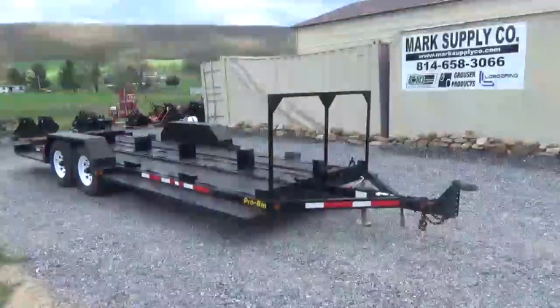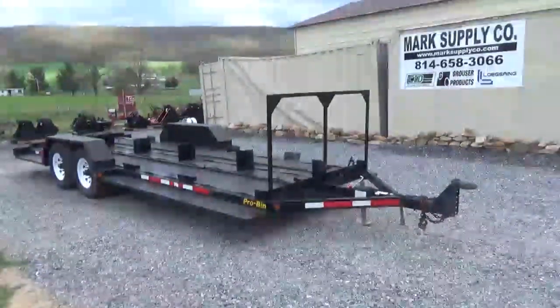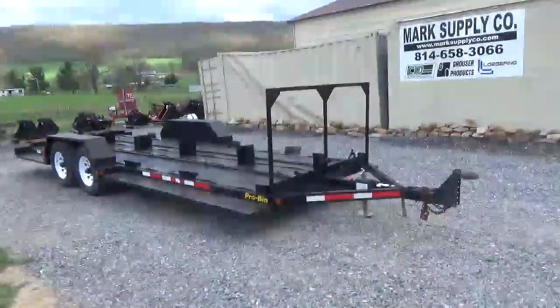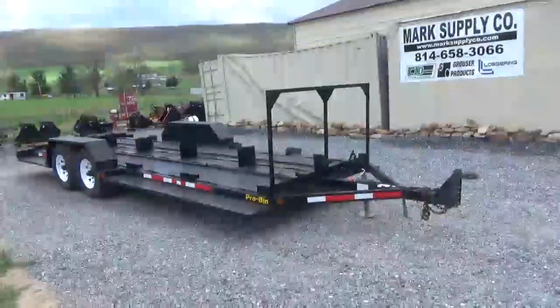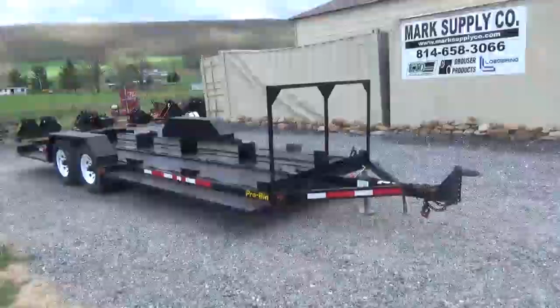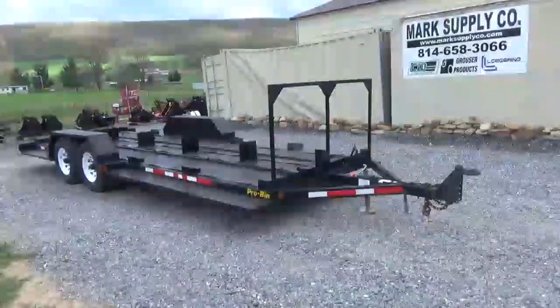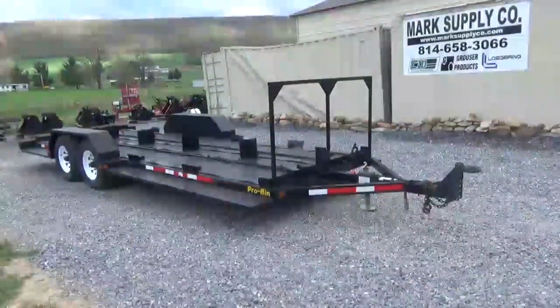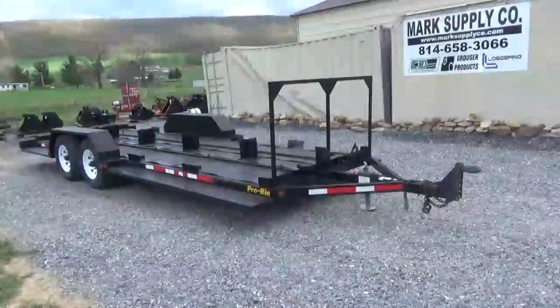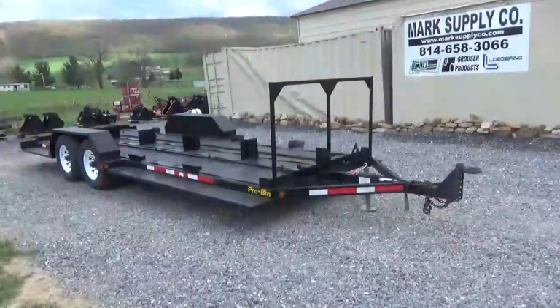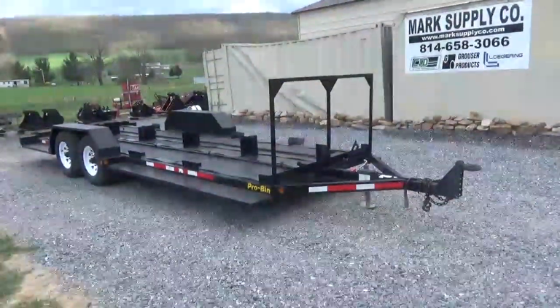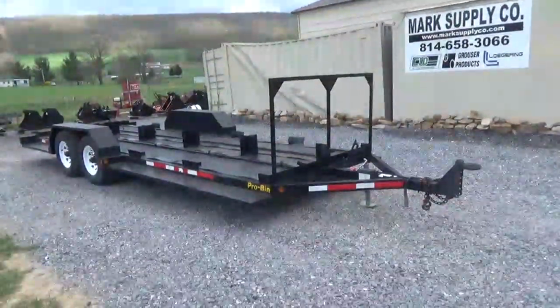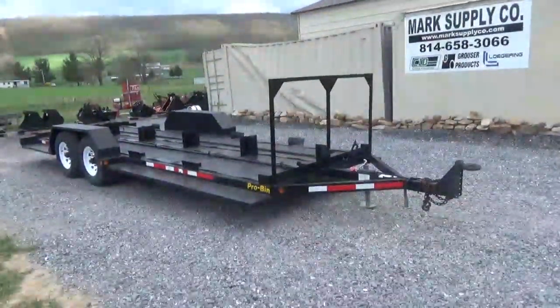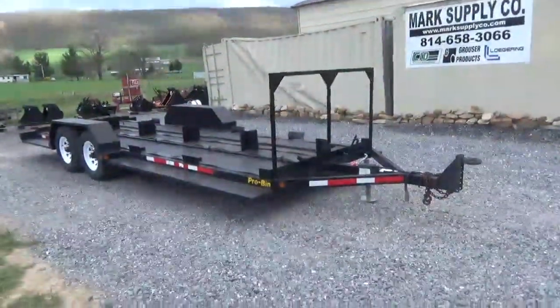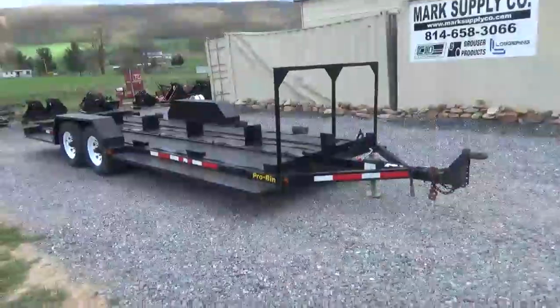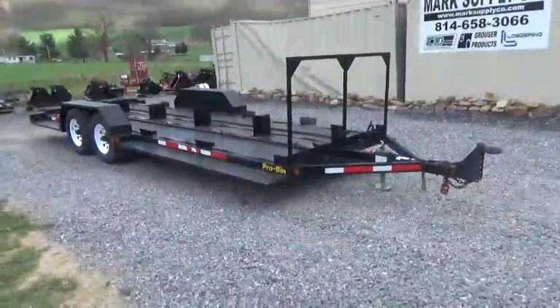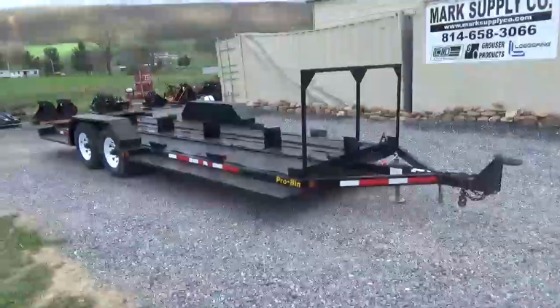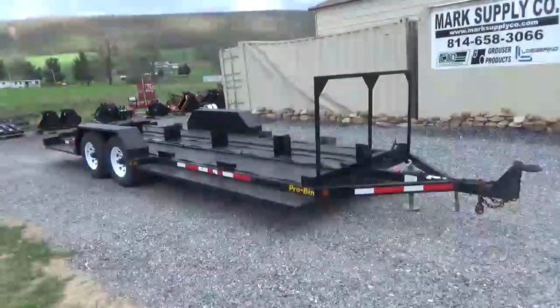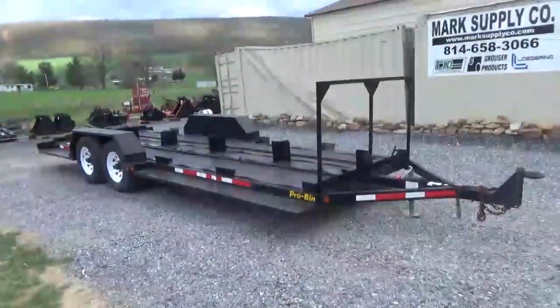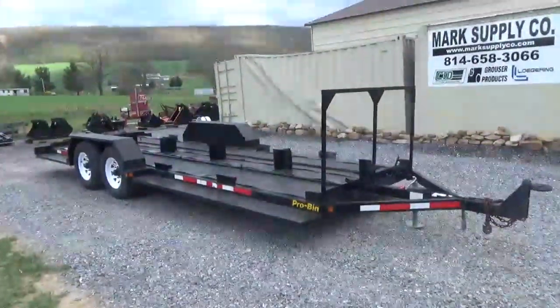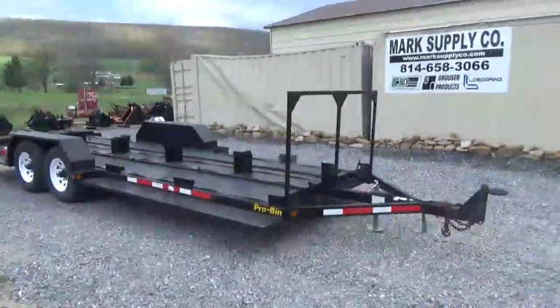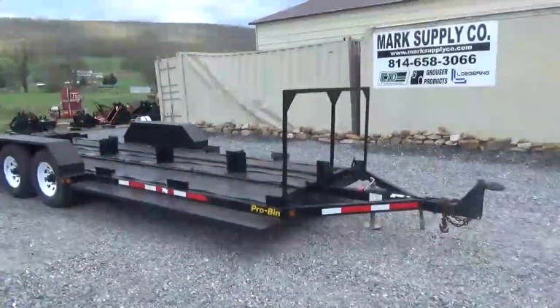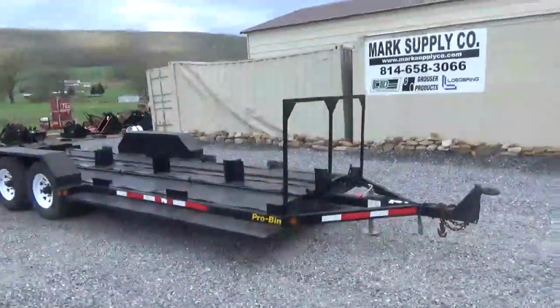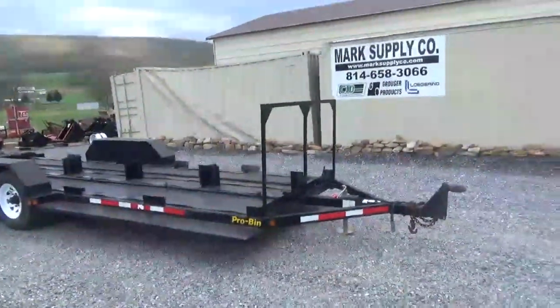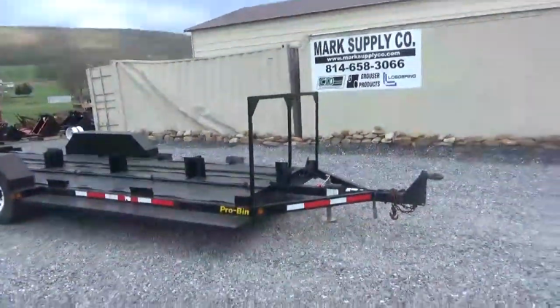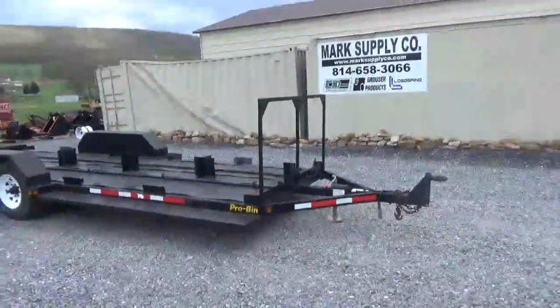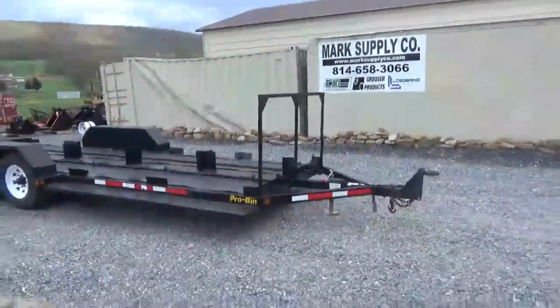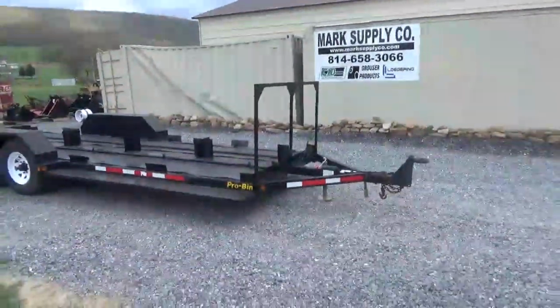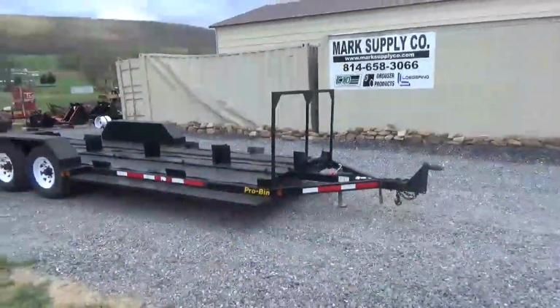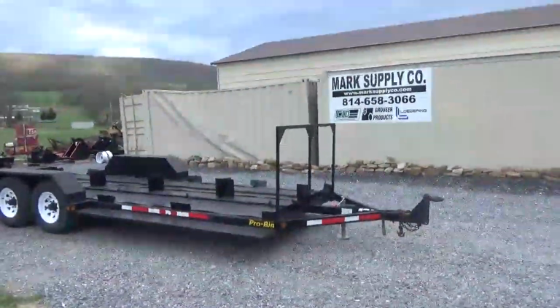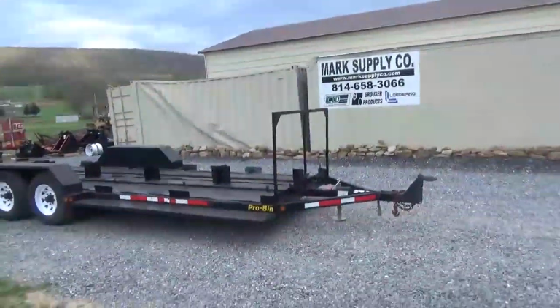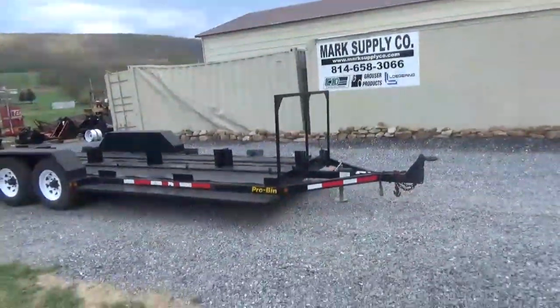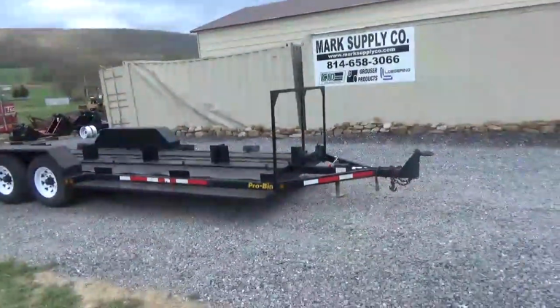Hi guys, Nick Miller today from Market Supply Company. Today we have for you a Pro-Bin made by Pro-Tainer out in Minnesota. Contact and talk to them. This trailer is new, it's about $18,000 today.